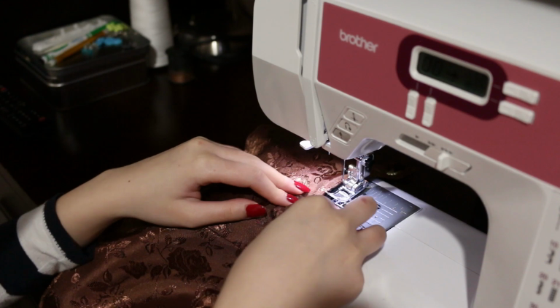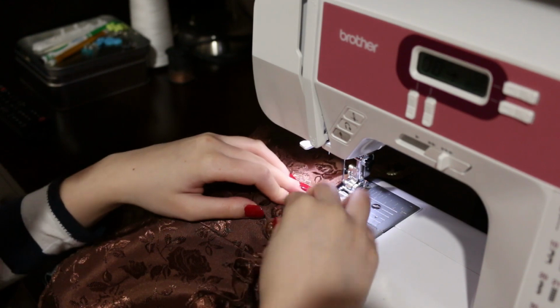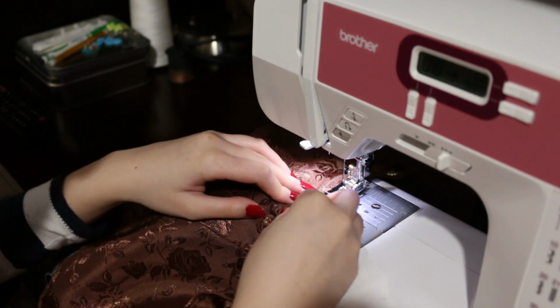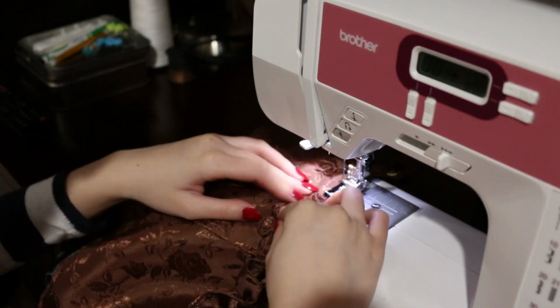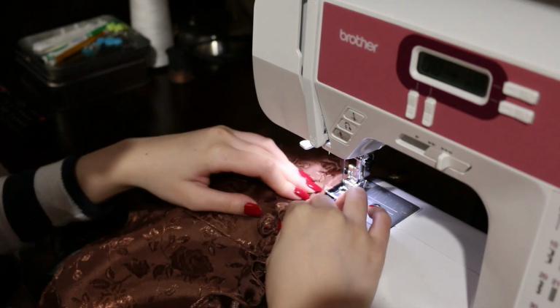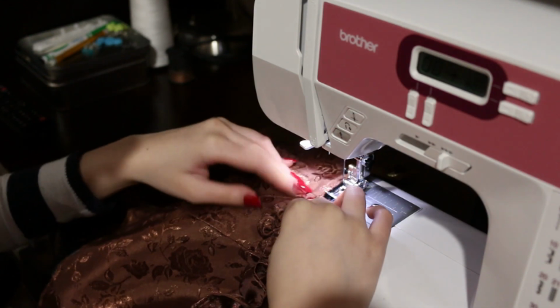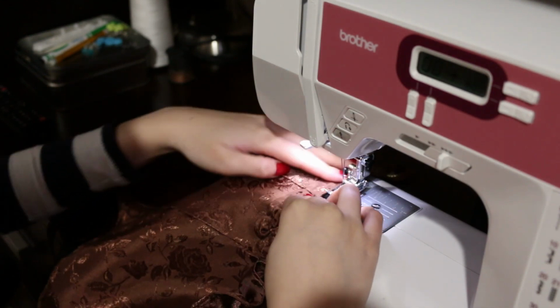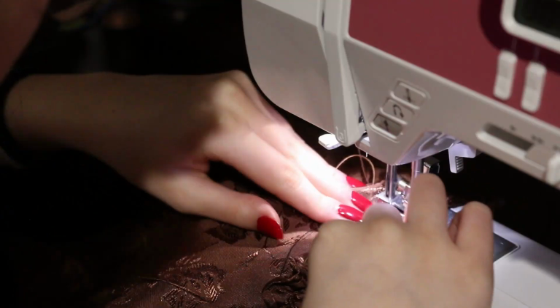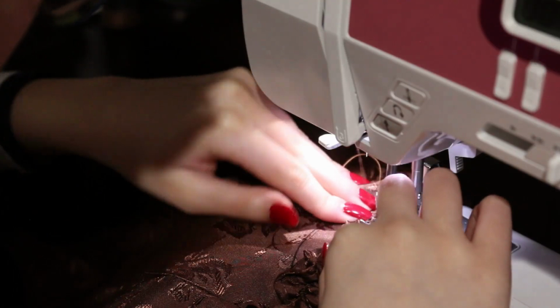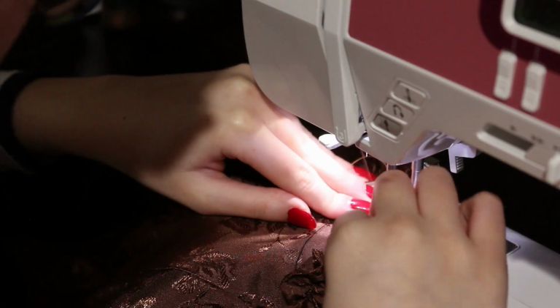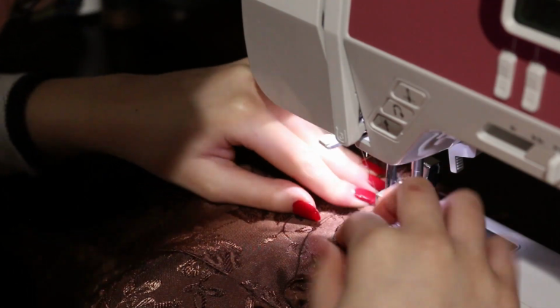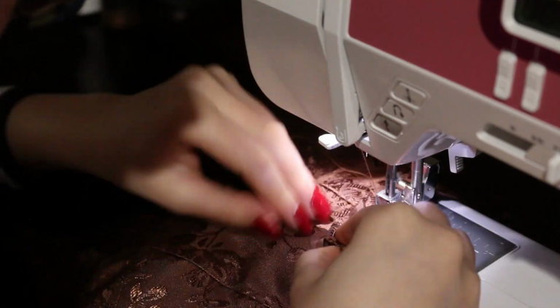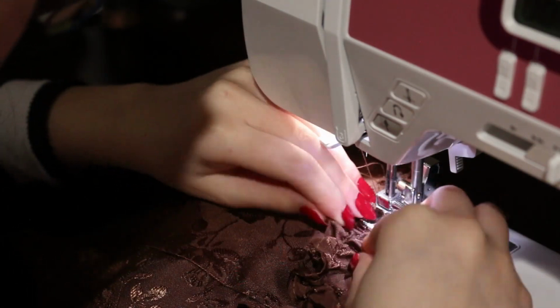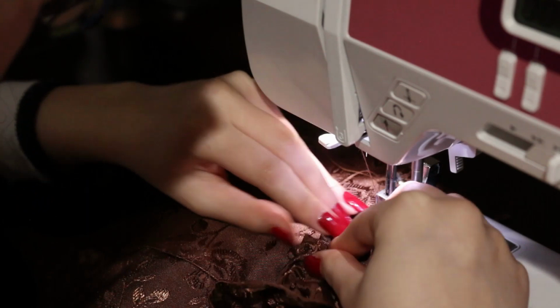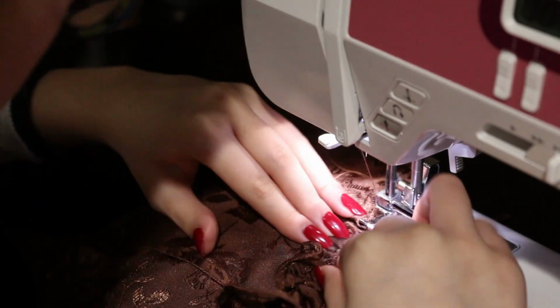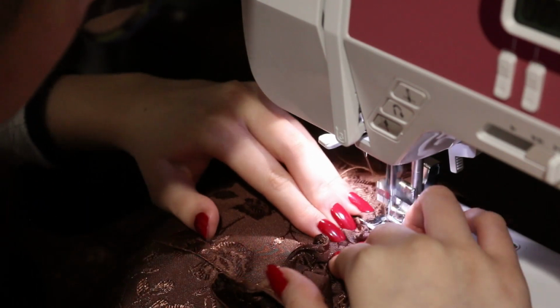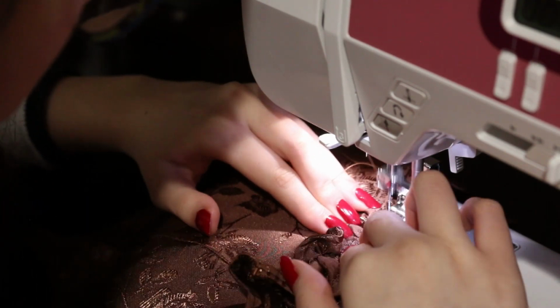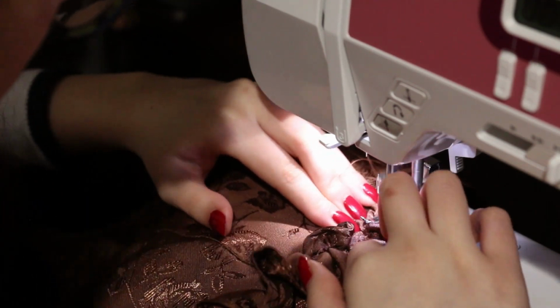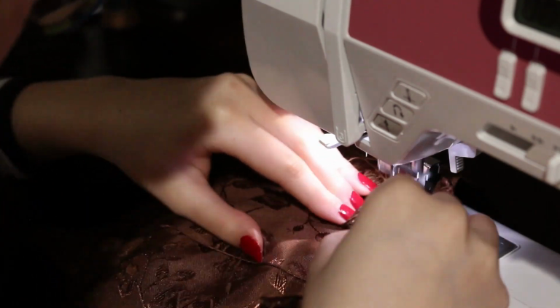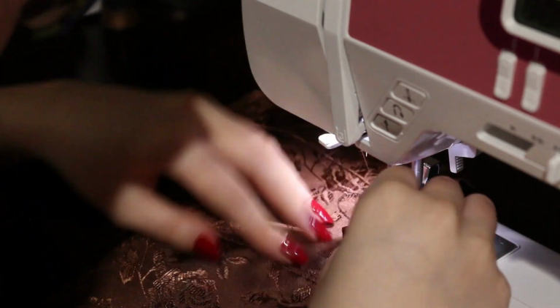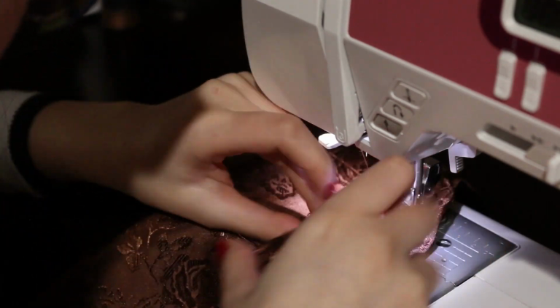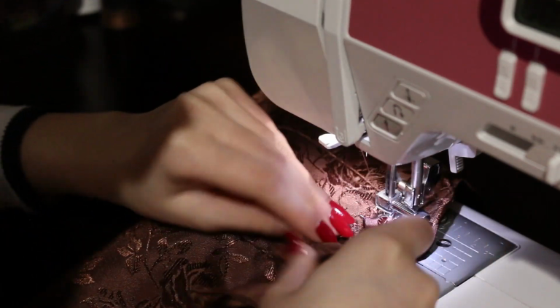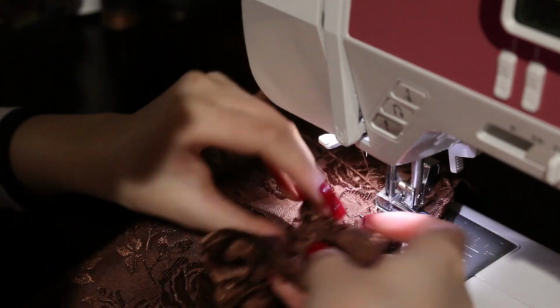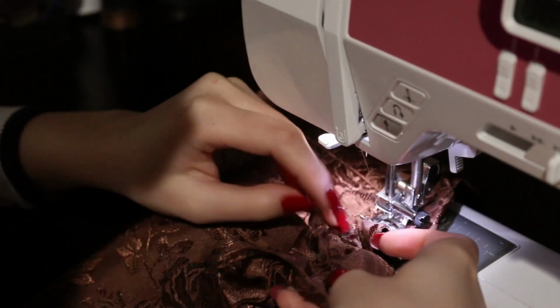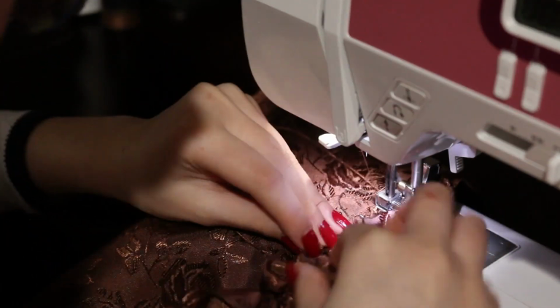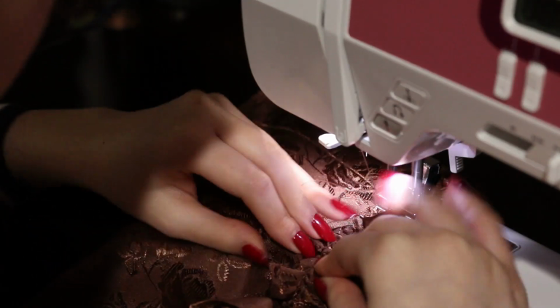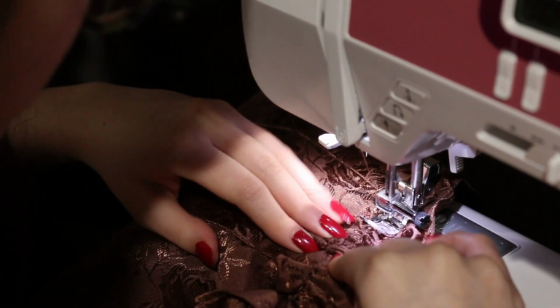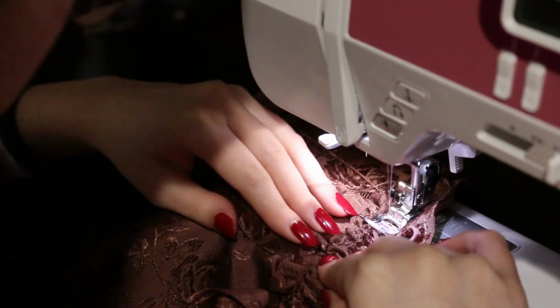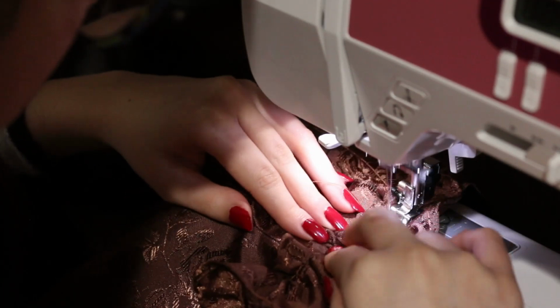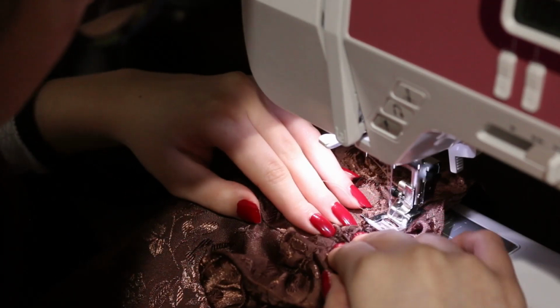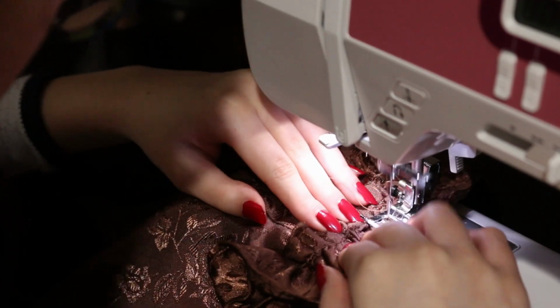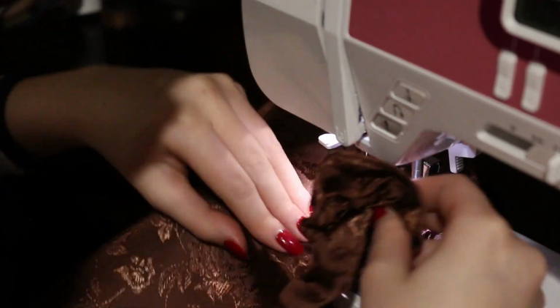The last step is to attach the ruffle to the bottom of the top. I just laid the ruffle flat, making sure it doesn't twist weirdly, and I'm going really slow sewing it down.